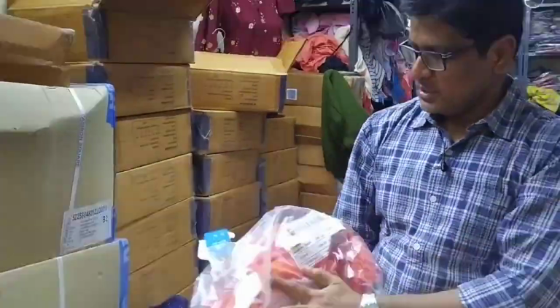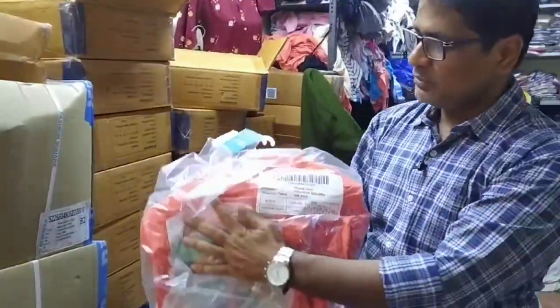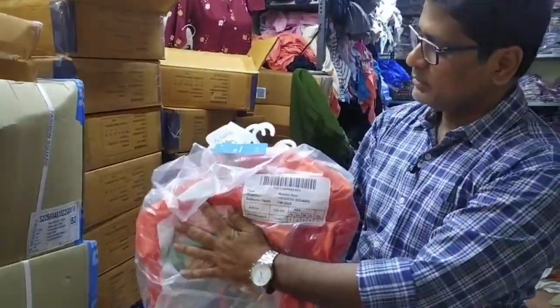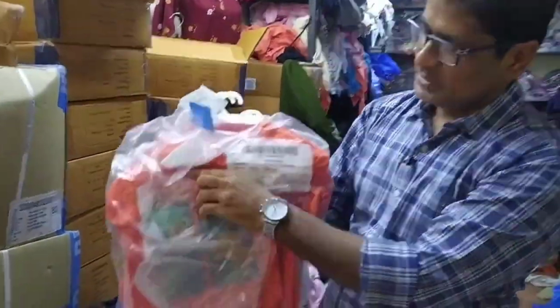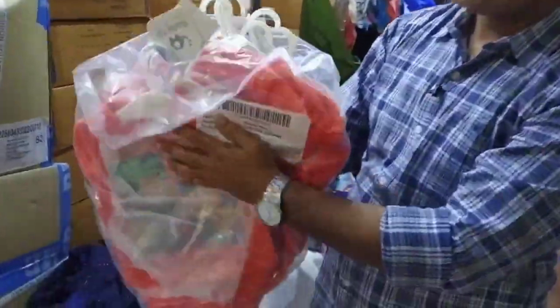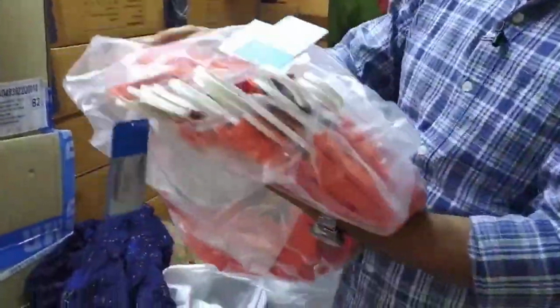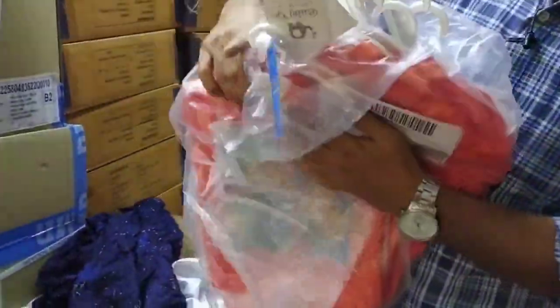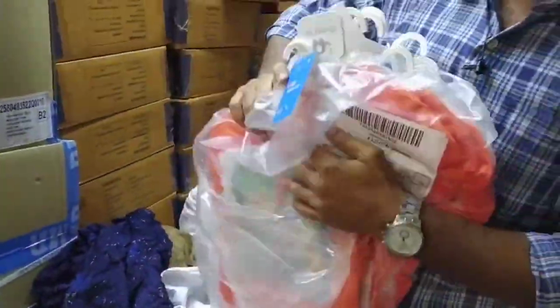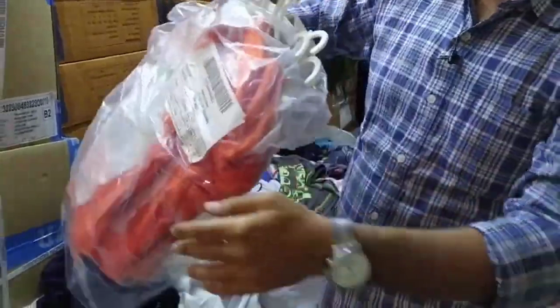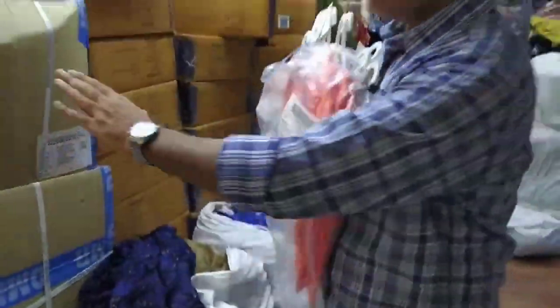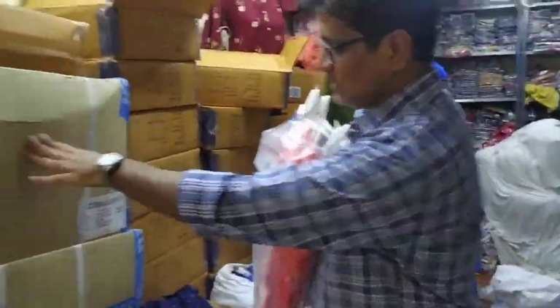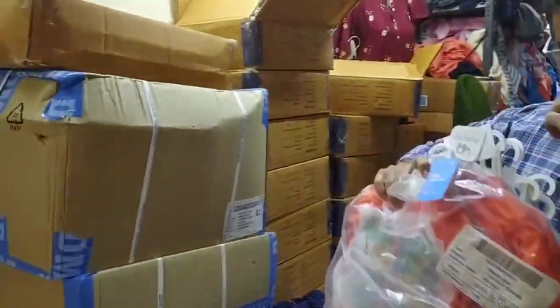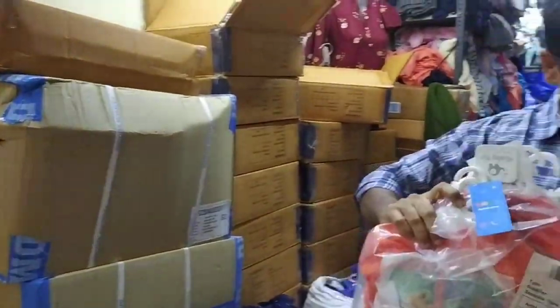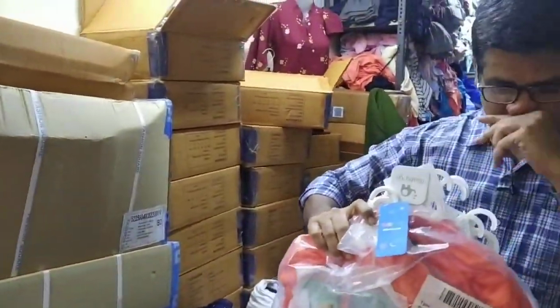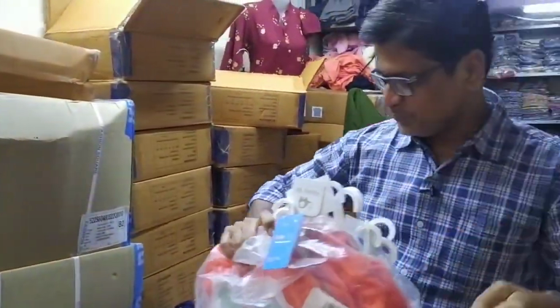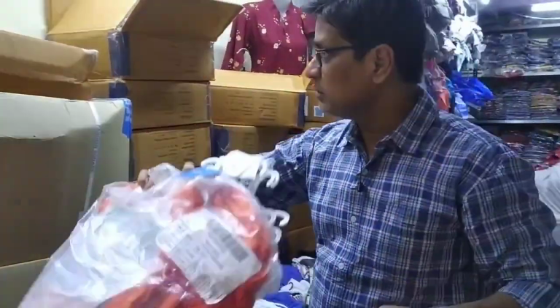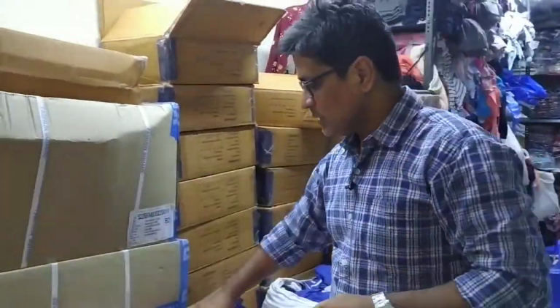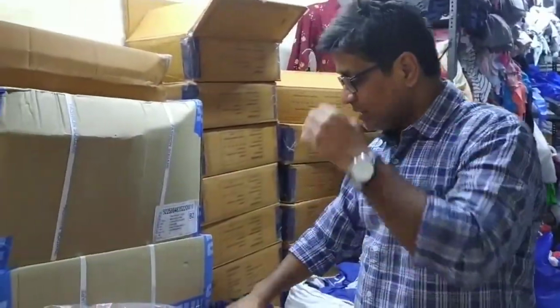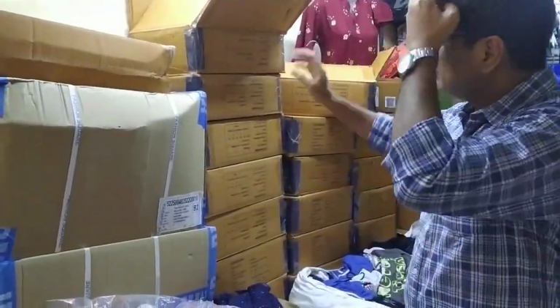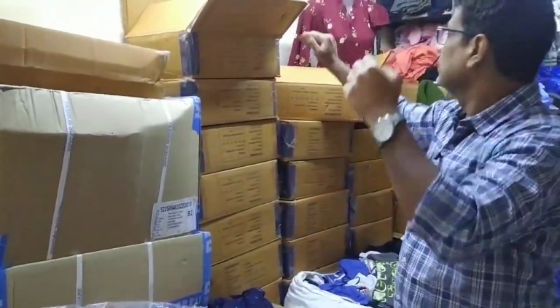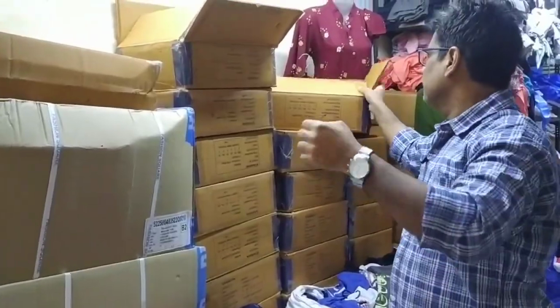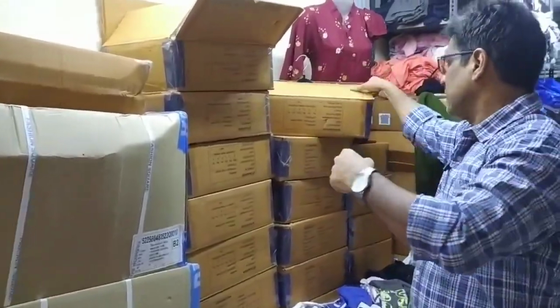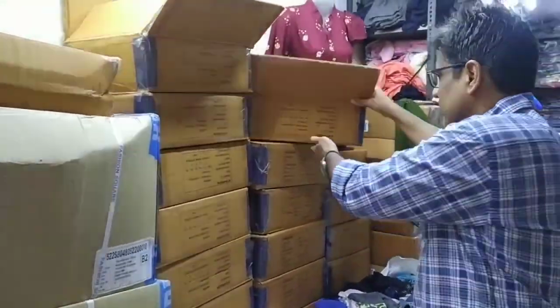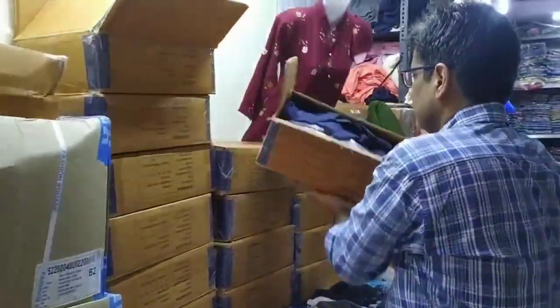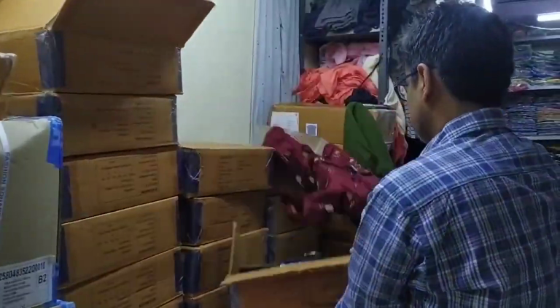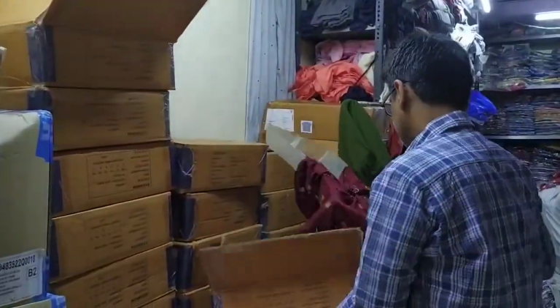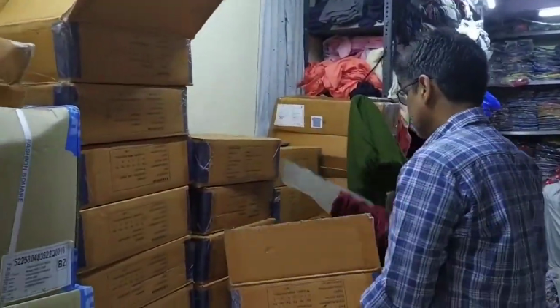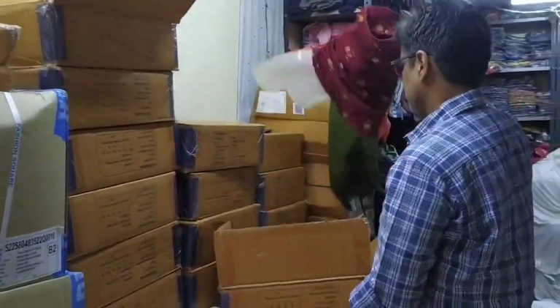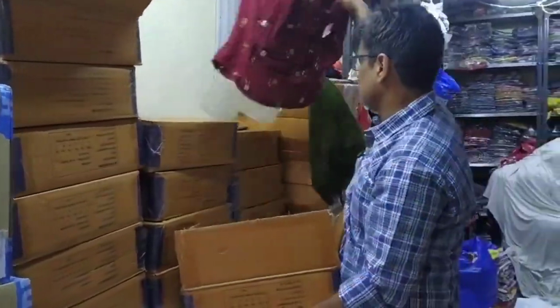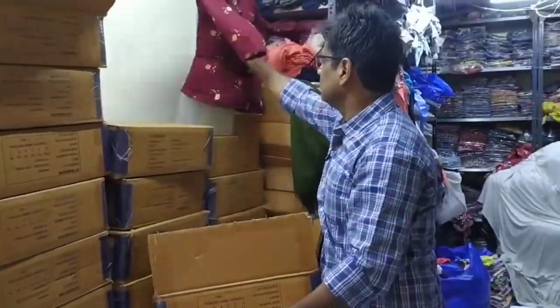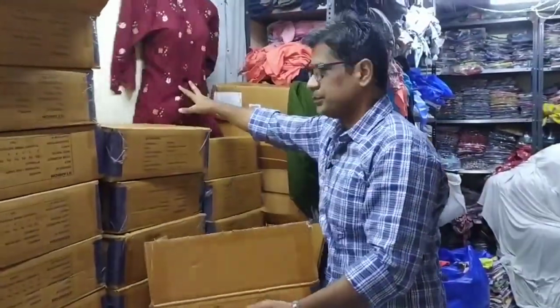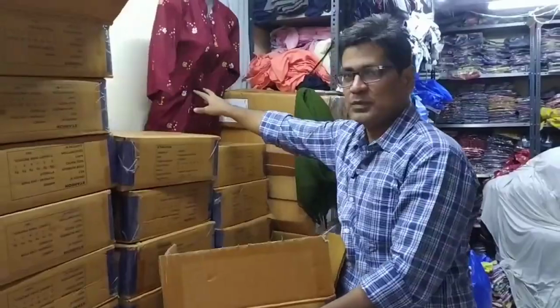This is a packing item. This is a hanger pack. This is a box packing — there is a box packing. This is one here, then there is one here, then there is one here.